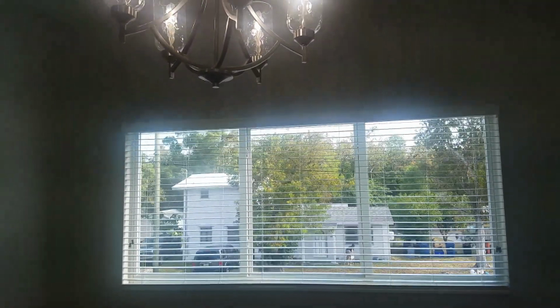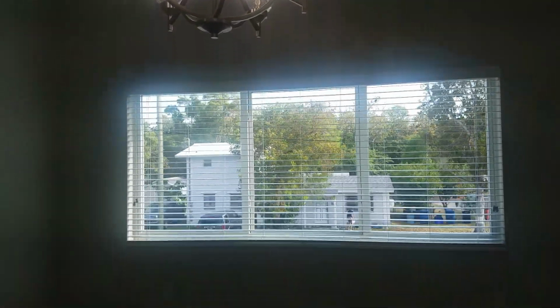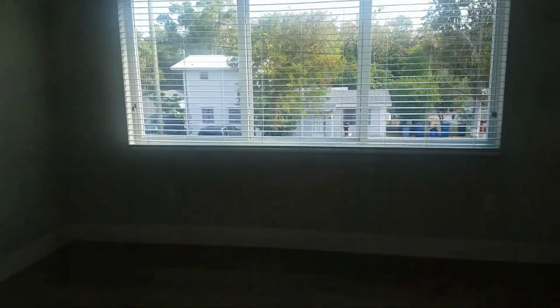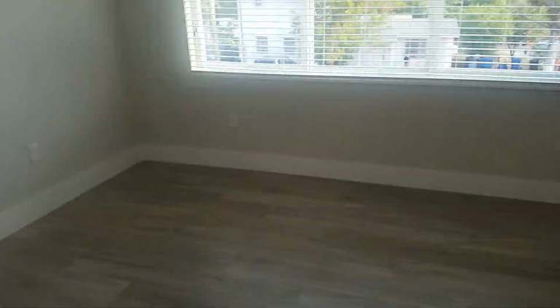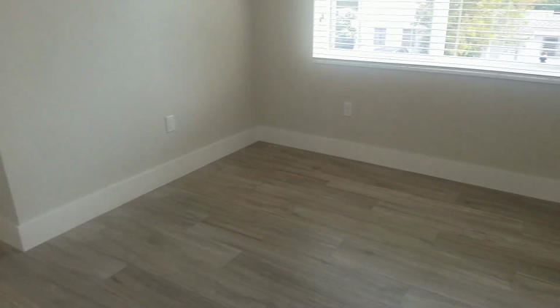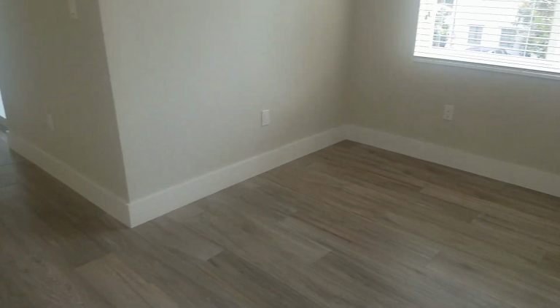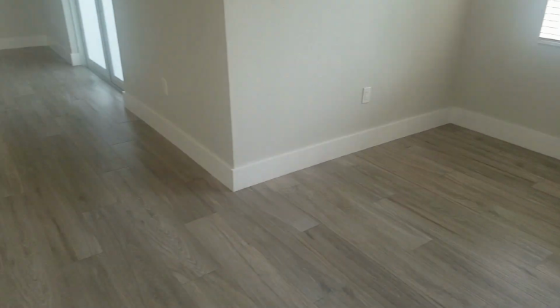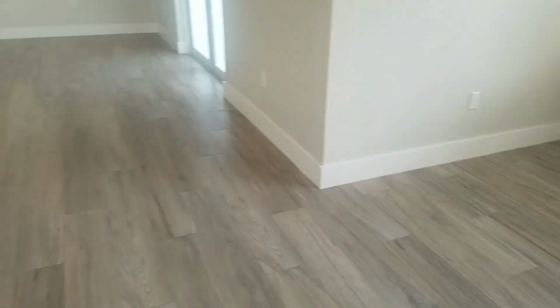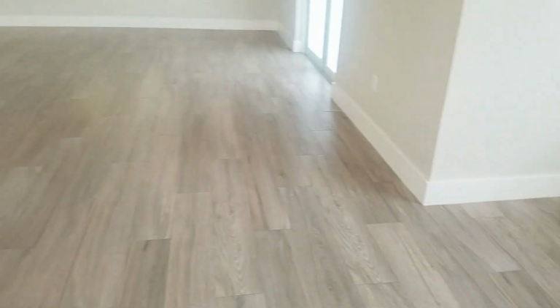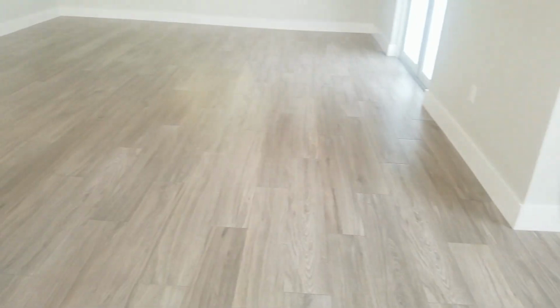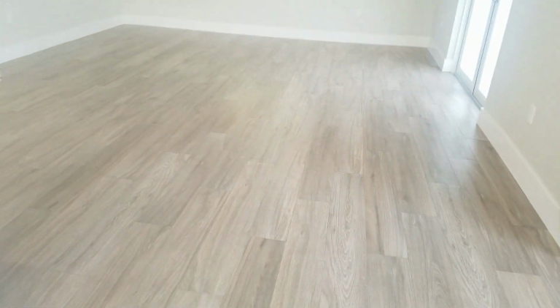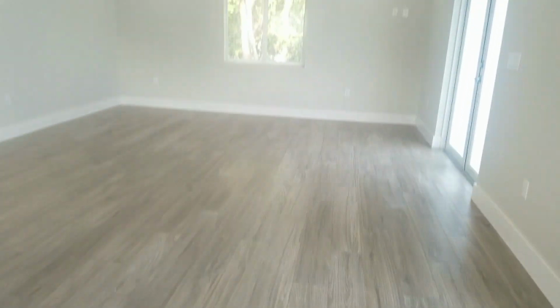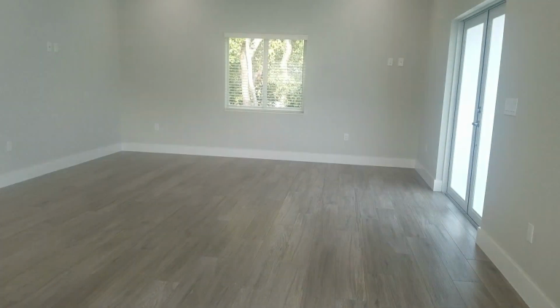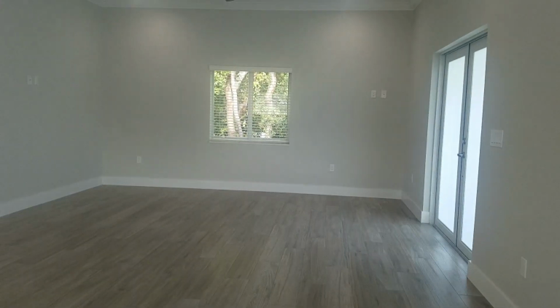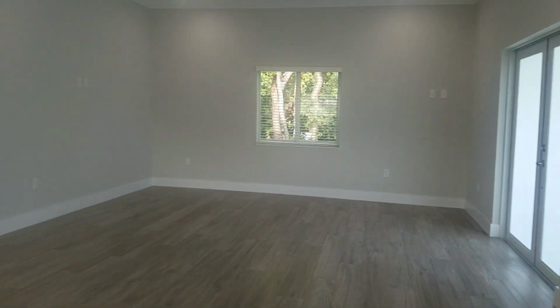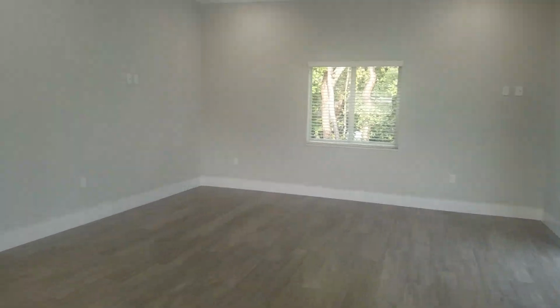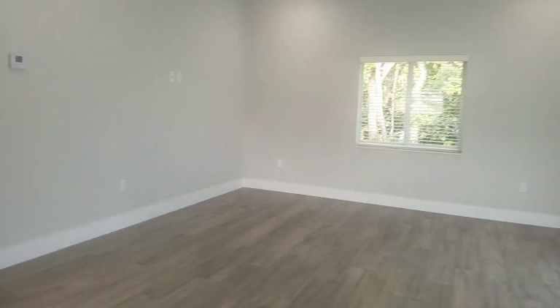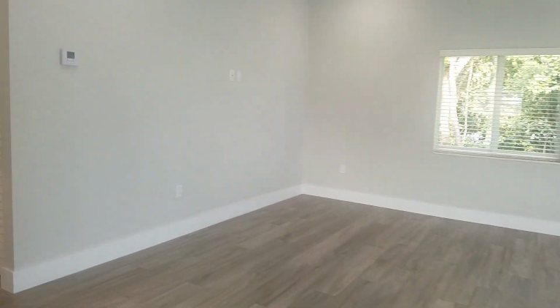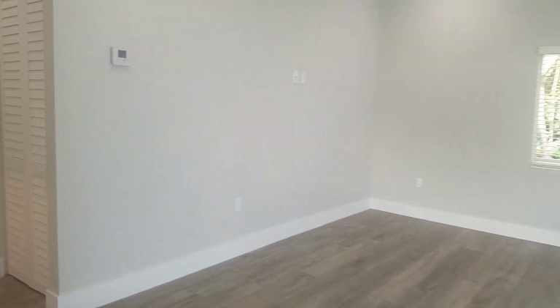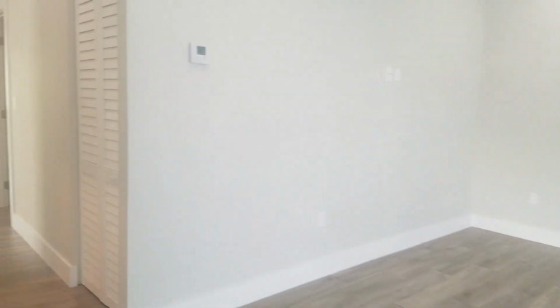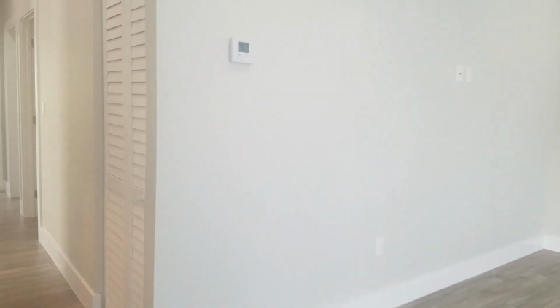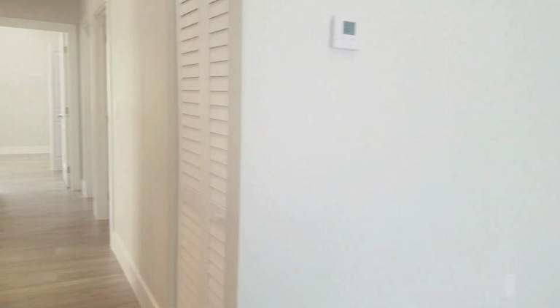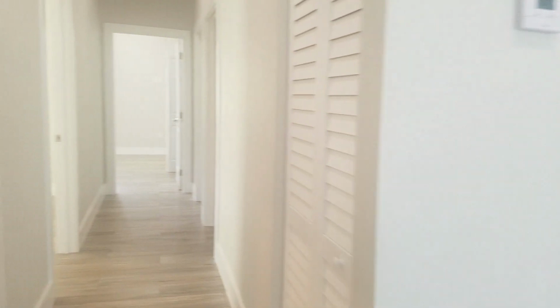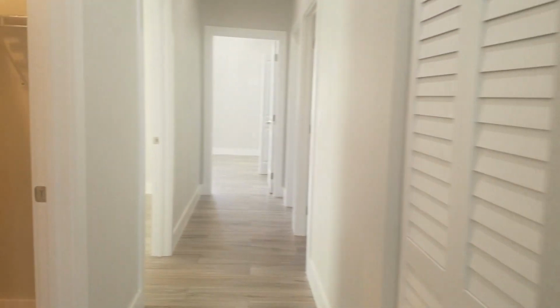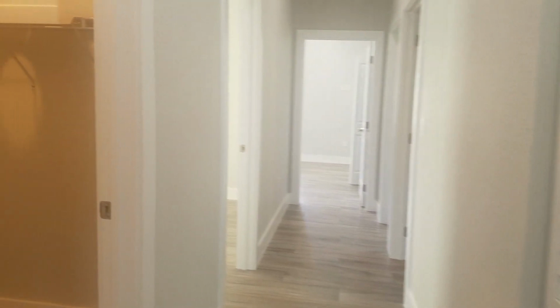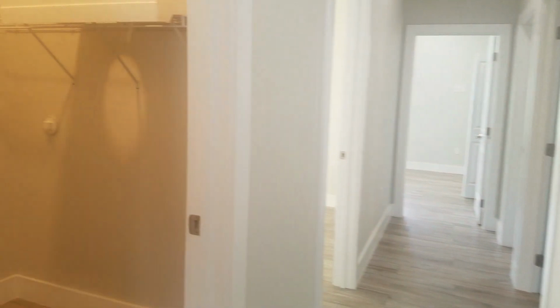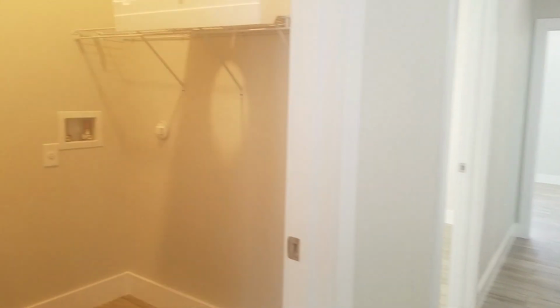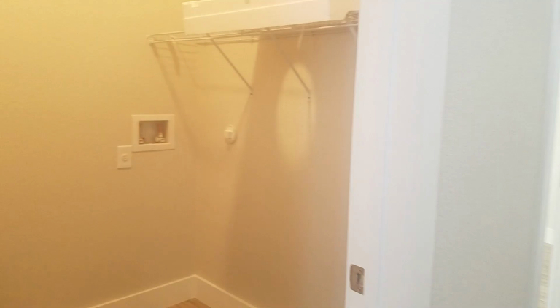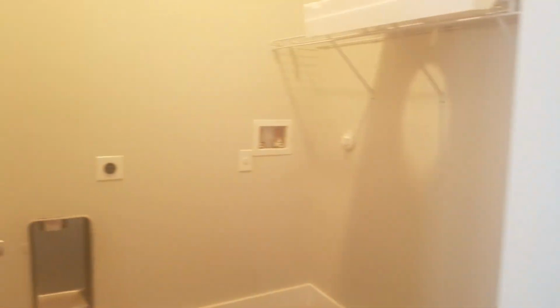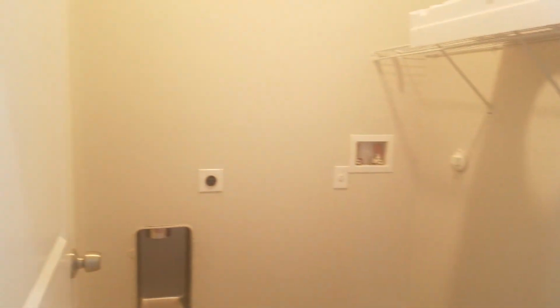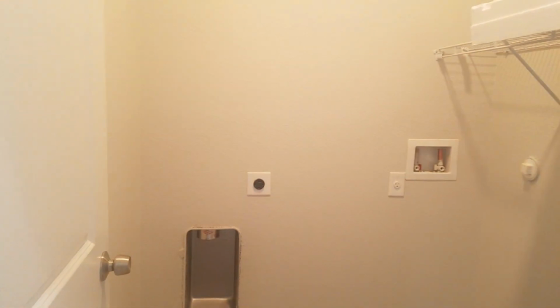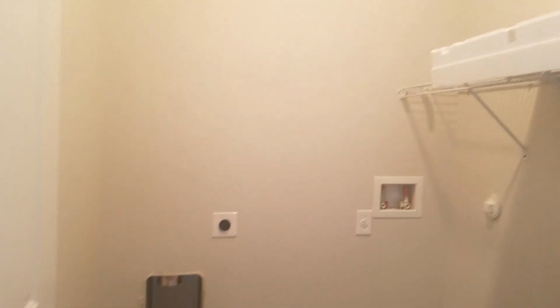The white checkerboard cabinets are nice, and the porcelain tile is a wood-look tile — very complementary. On the left you have your laundry room with a tankless water heater.